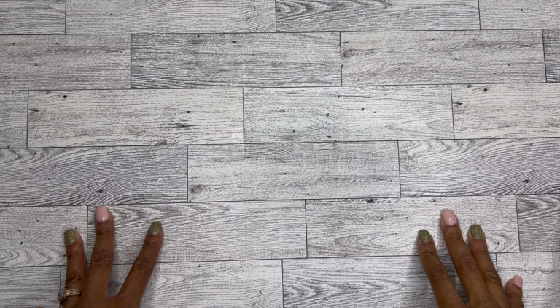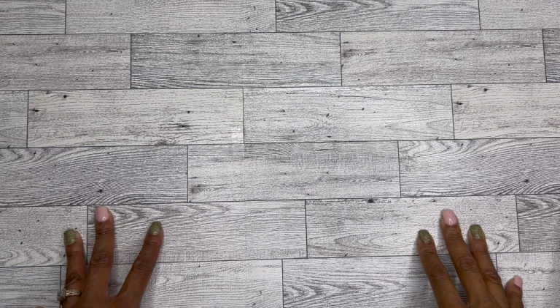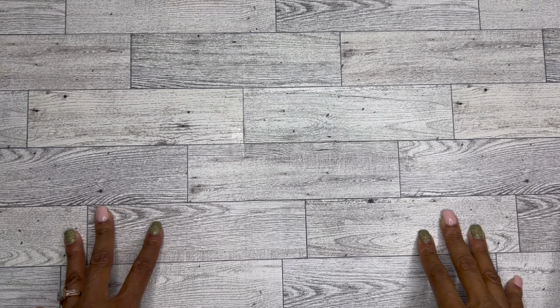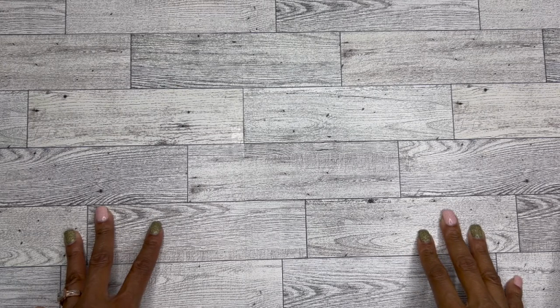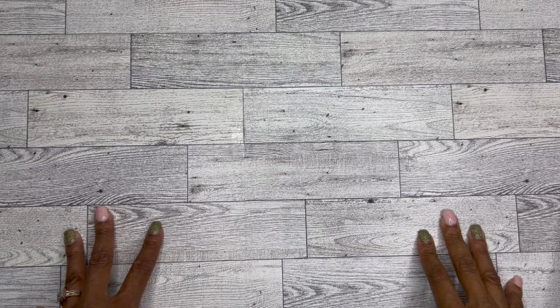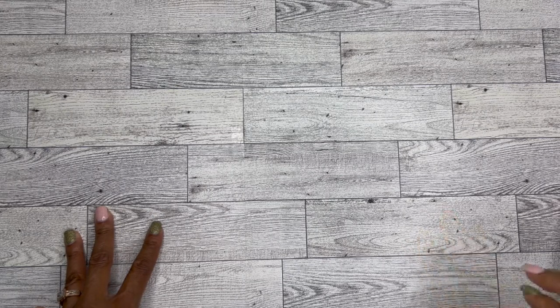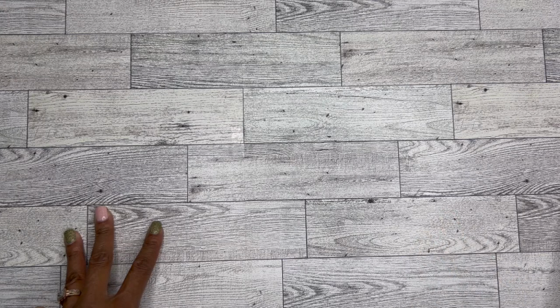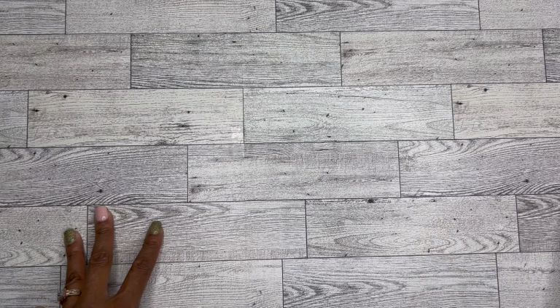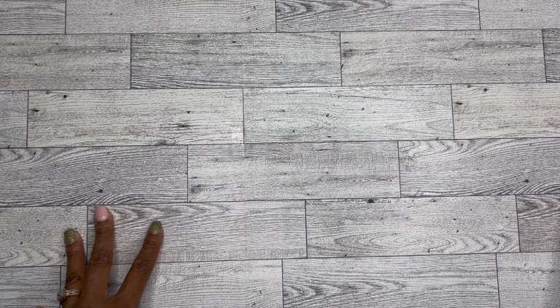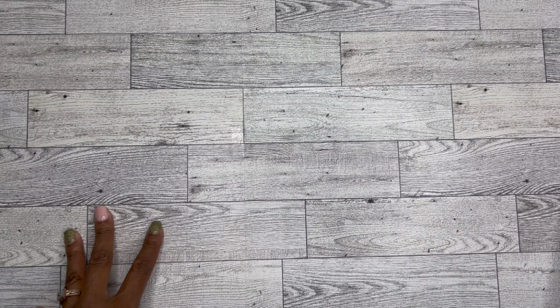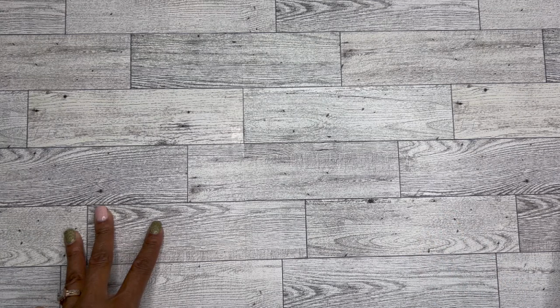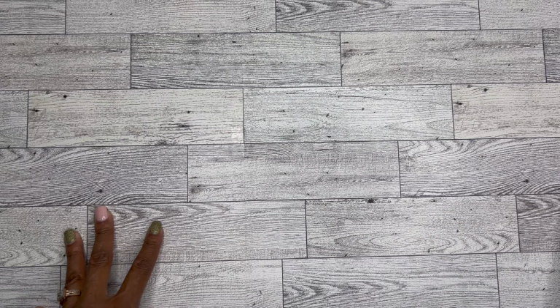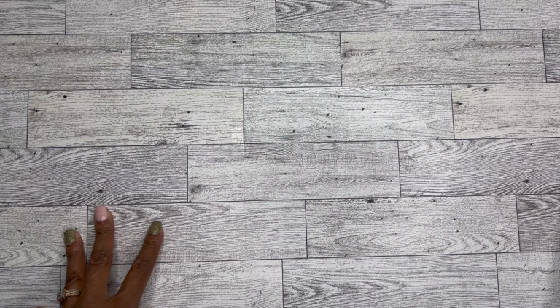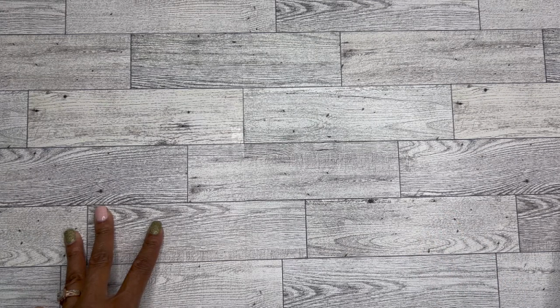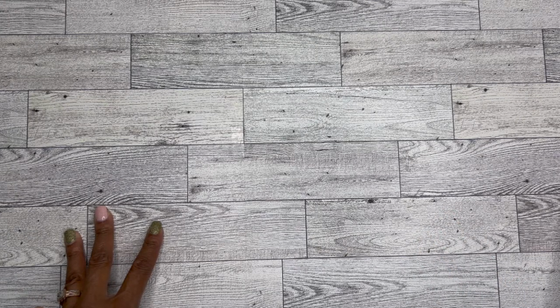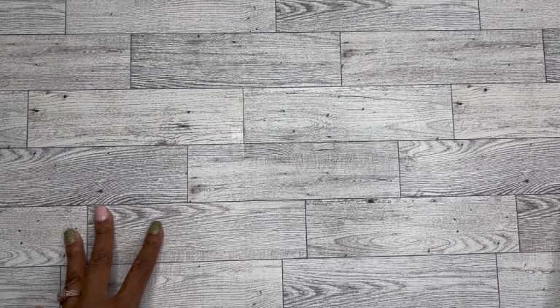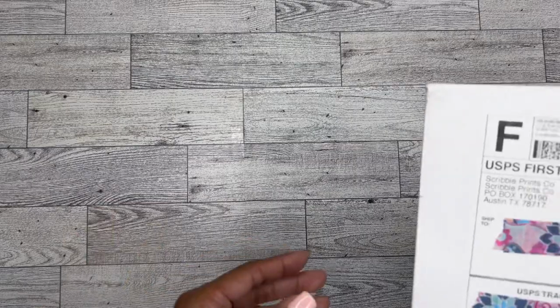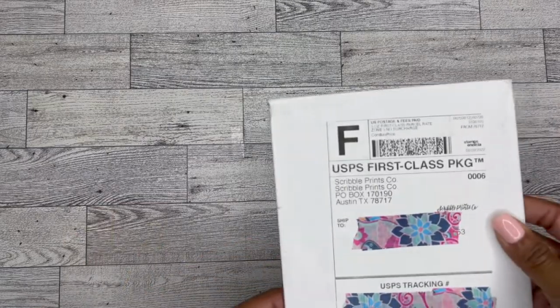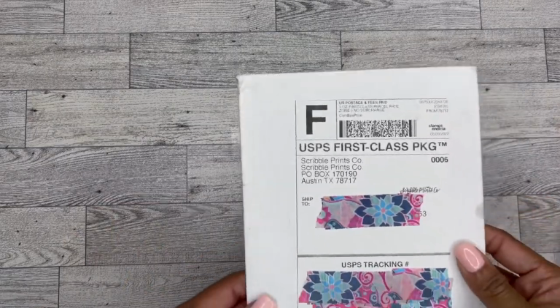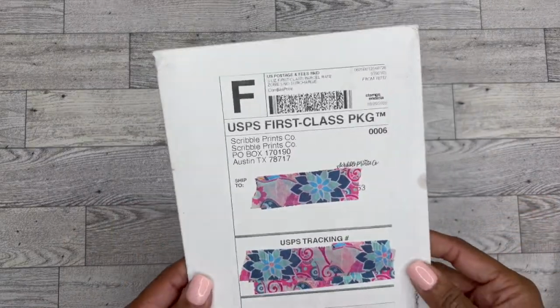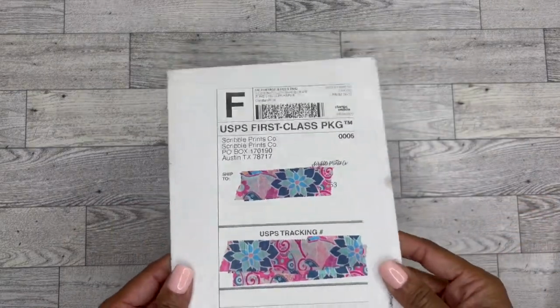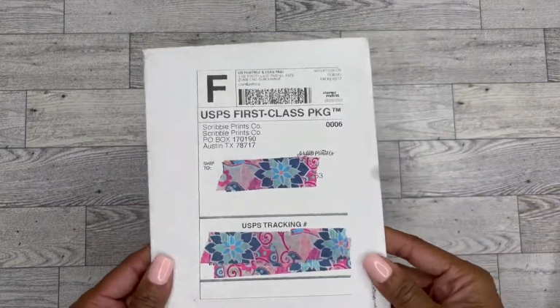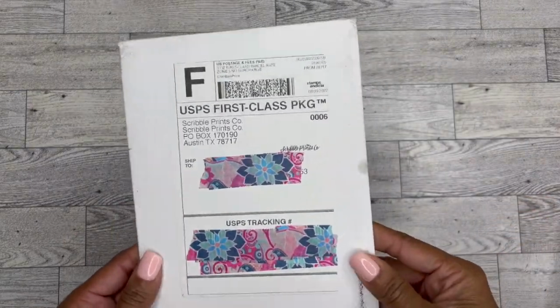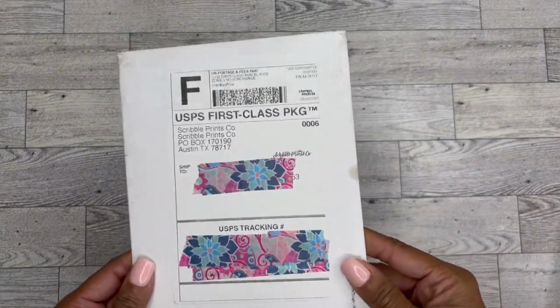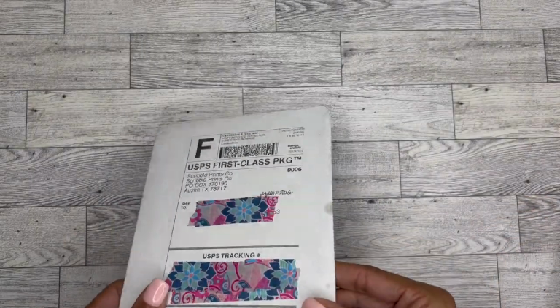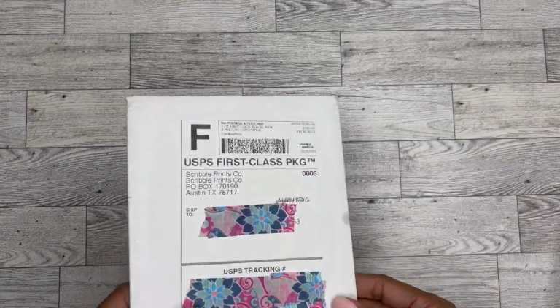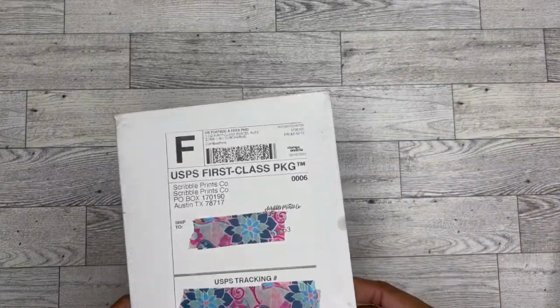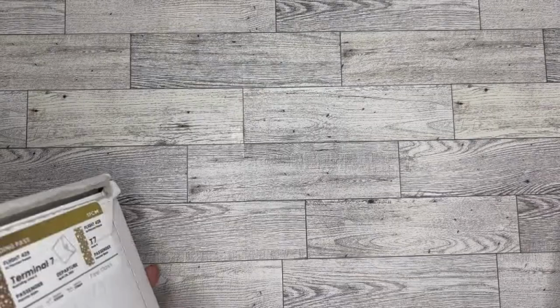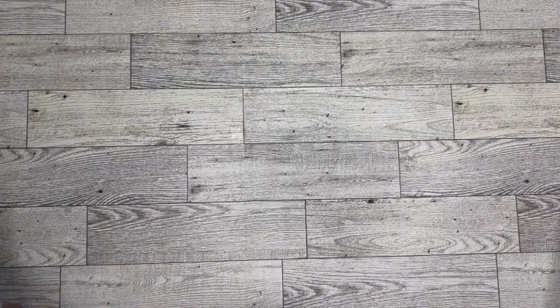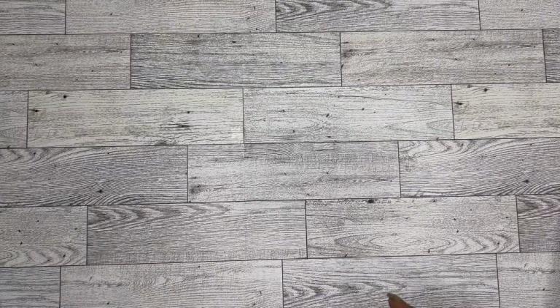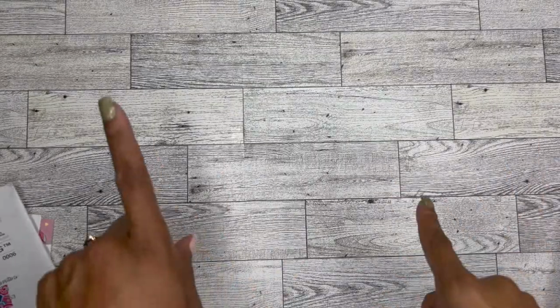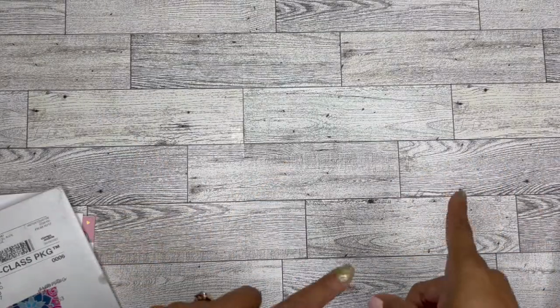In today's video, I'm going to be doing my memory plan with me using this super amazing kit from Scribble Prints Co. So if you would like to see it, please be sure to stay tuned.